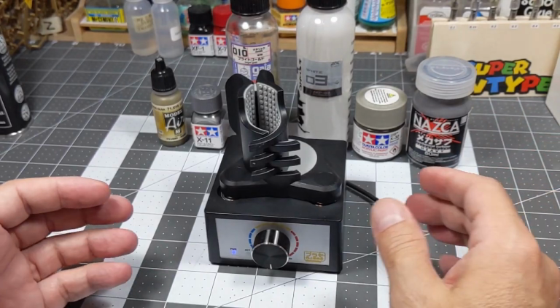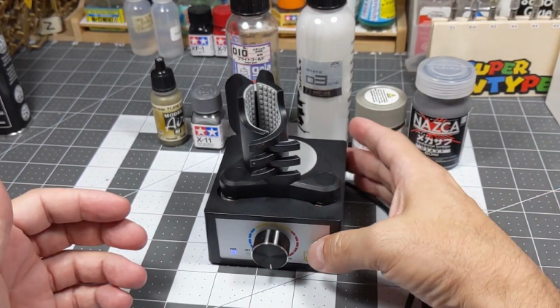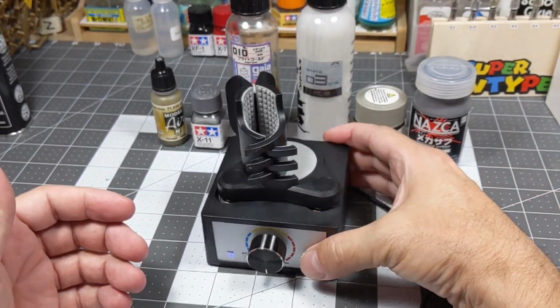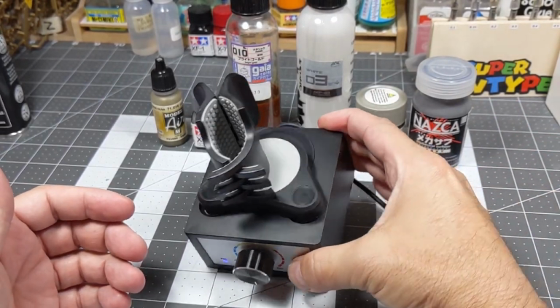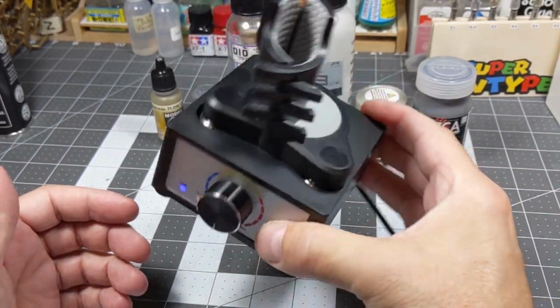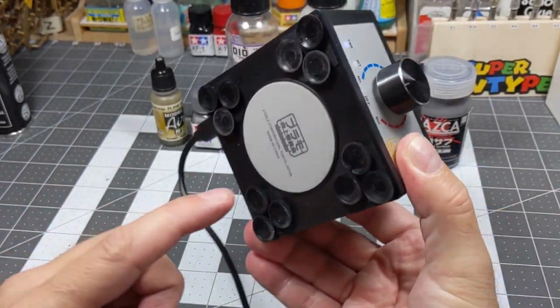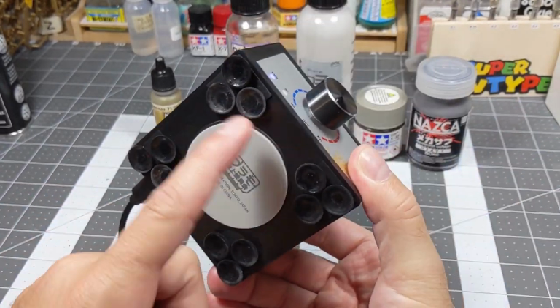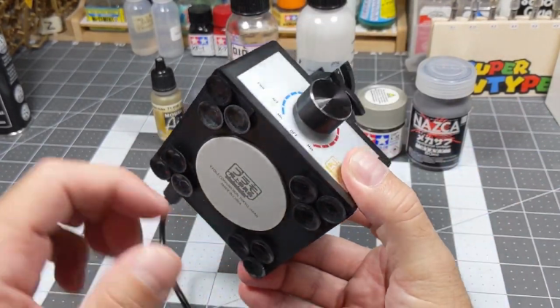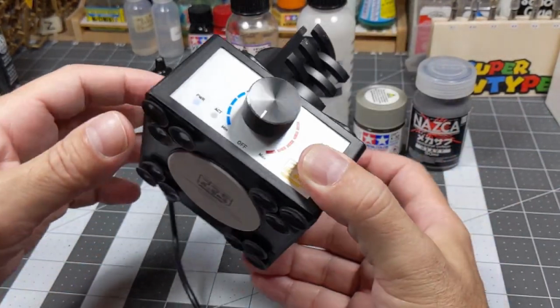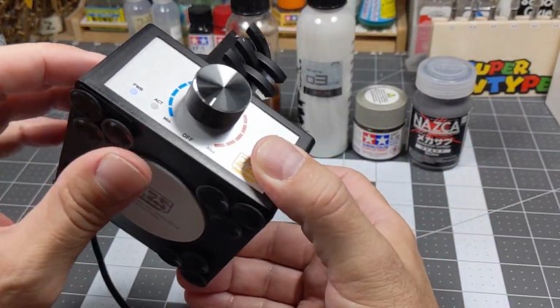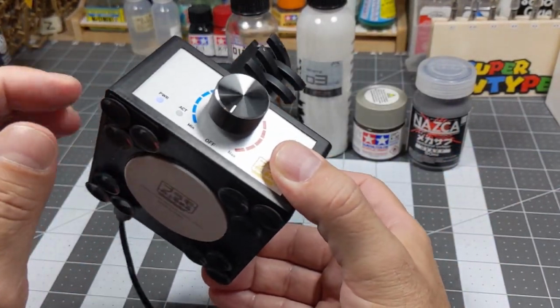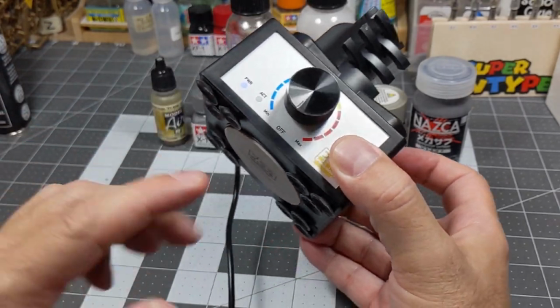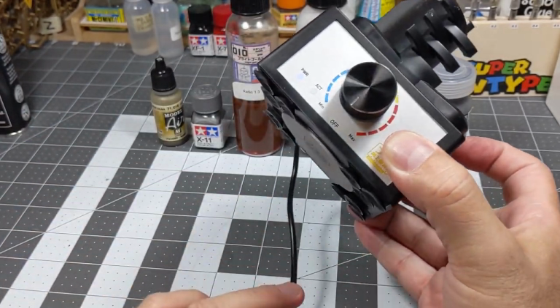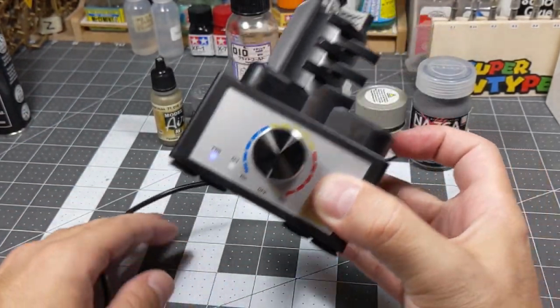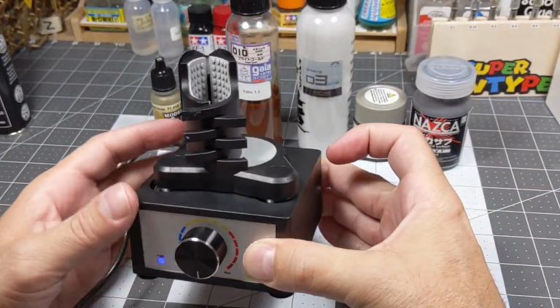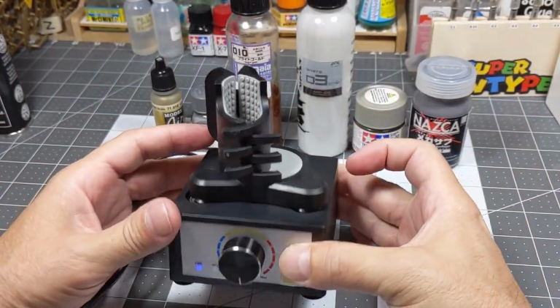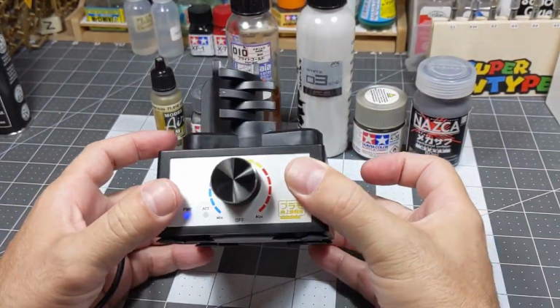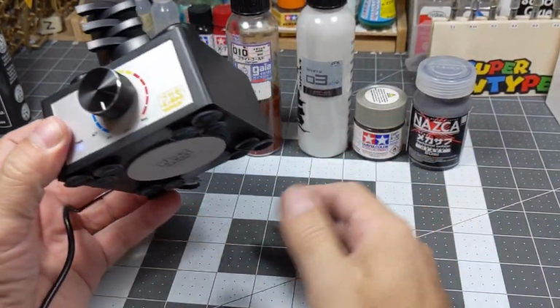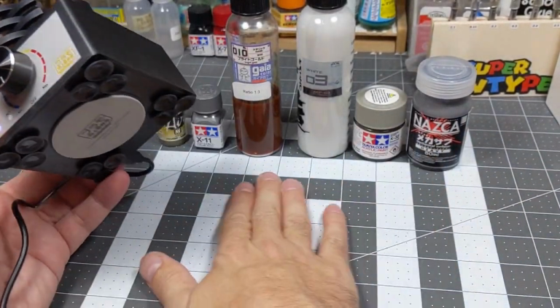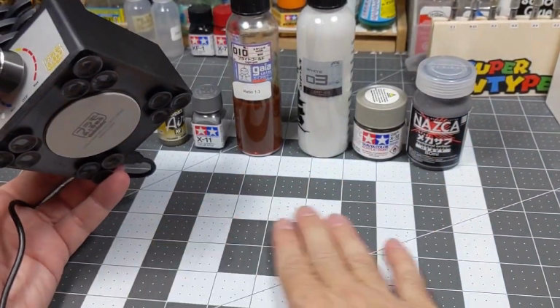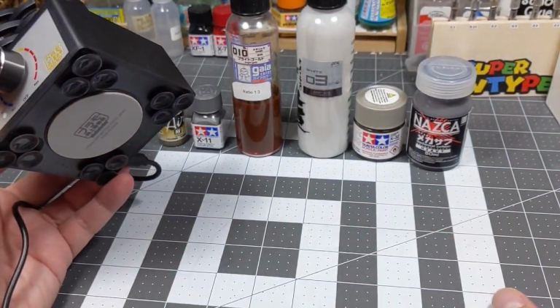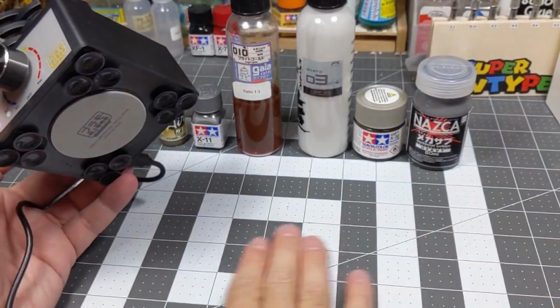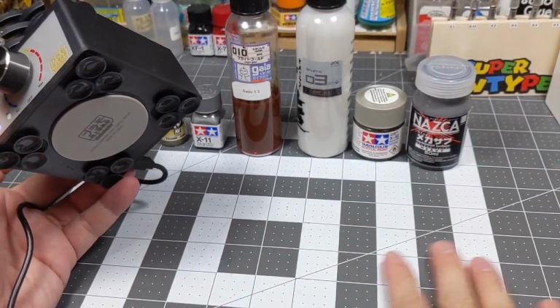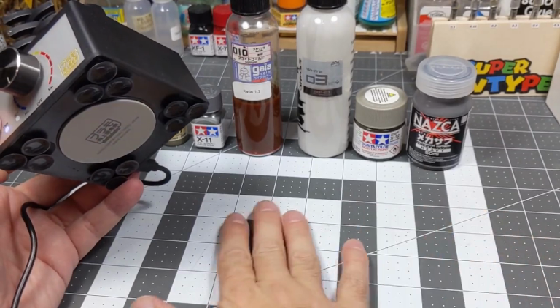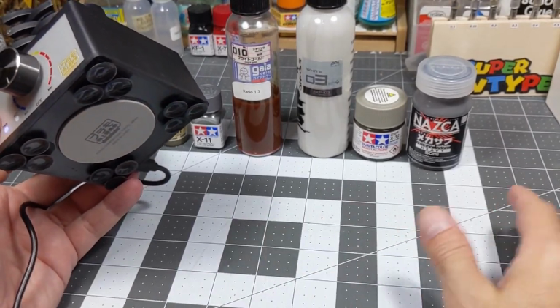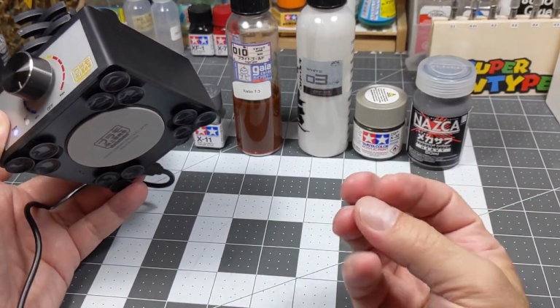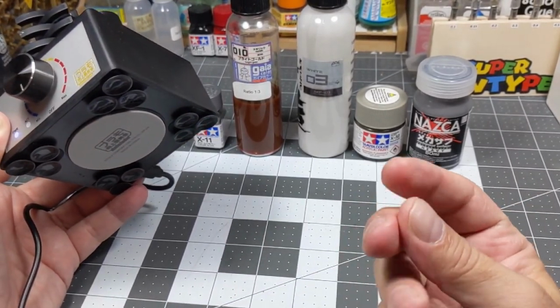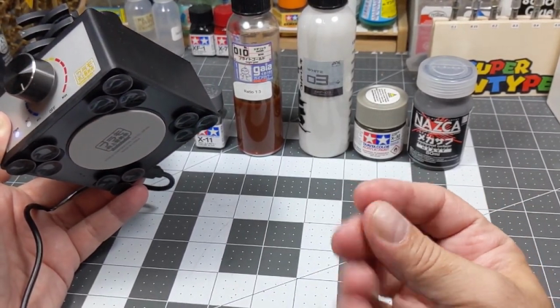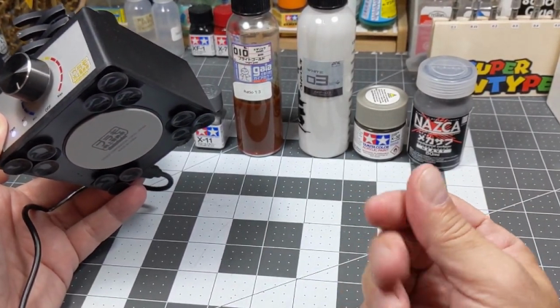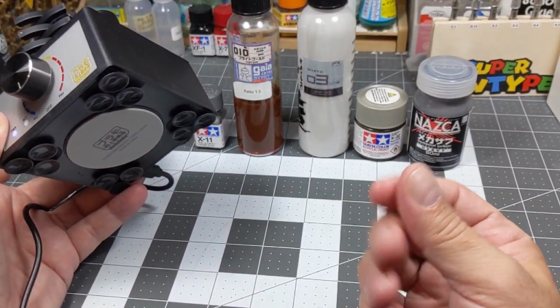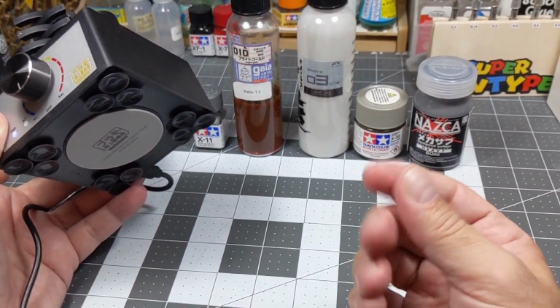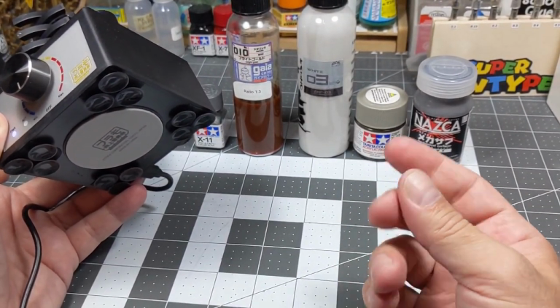I also have a super heavy Nazca — this is a primer. It has suction cups on the bottom so you're able to stick it to a surface. I would recommend putting it on a flatter surface than a mat, because the mat is kind of porous.